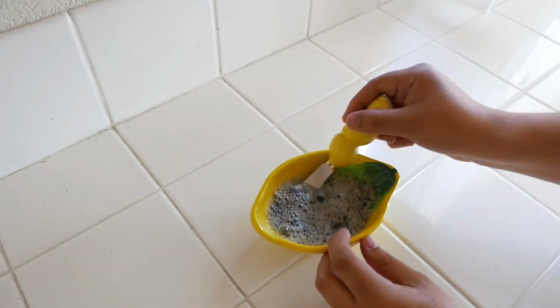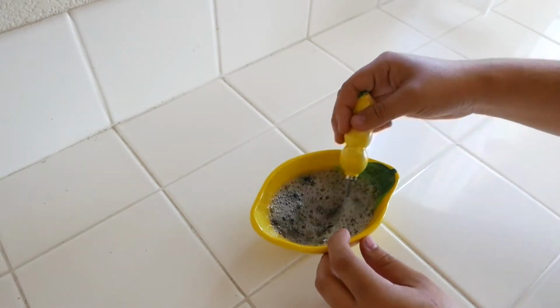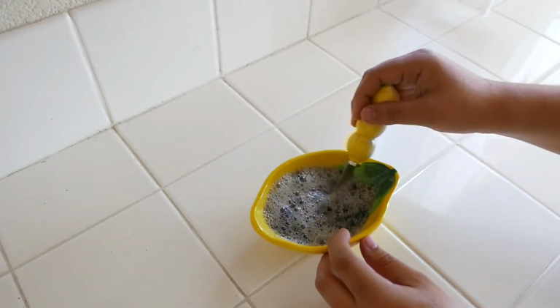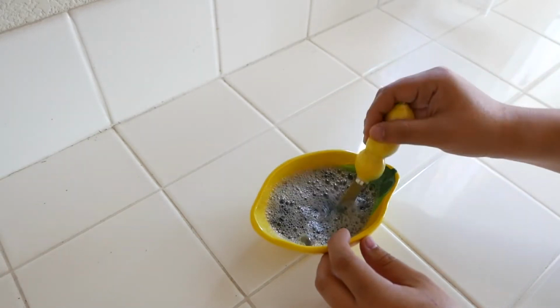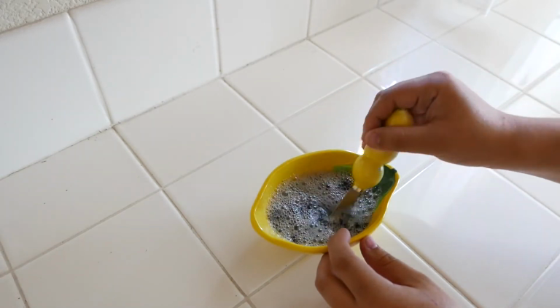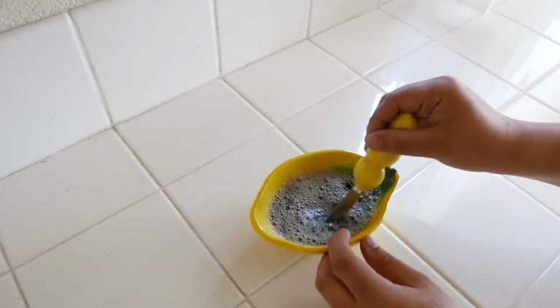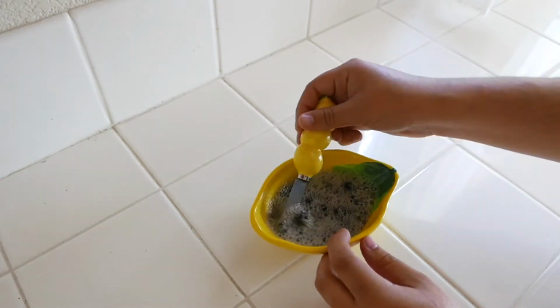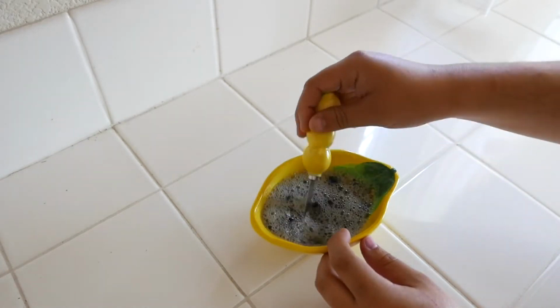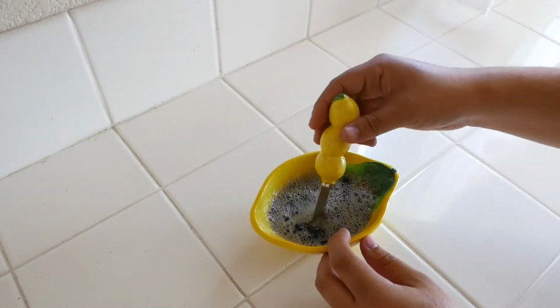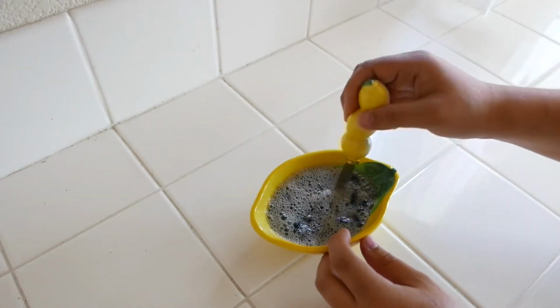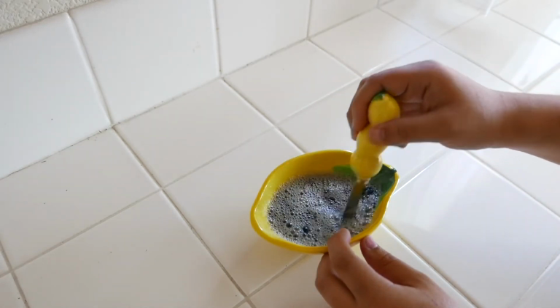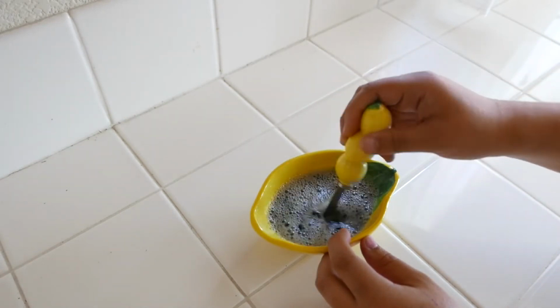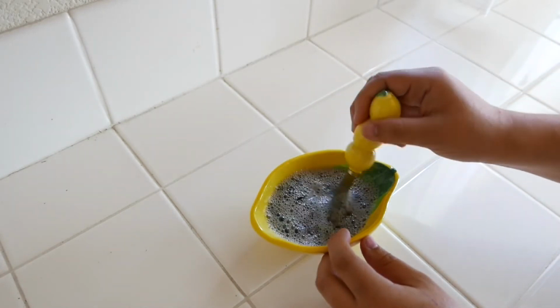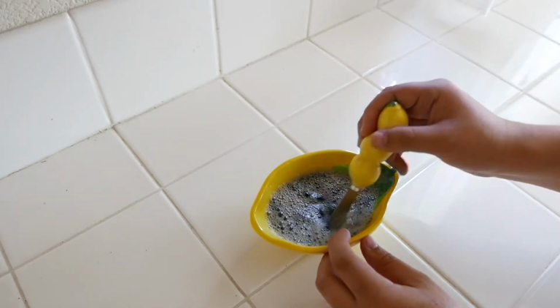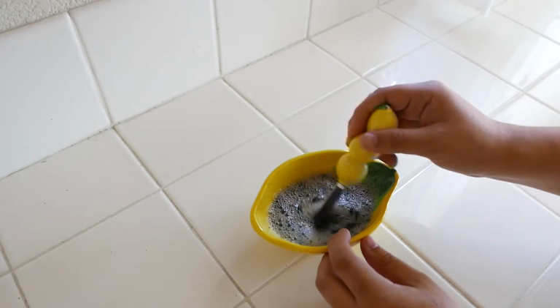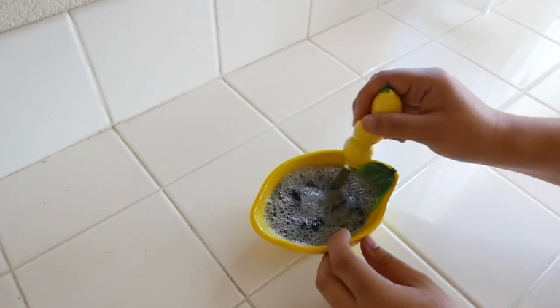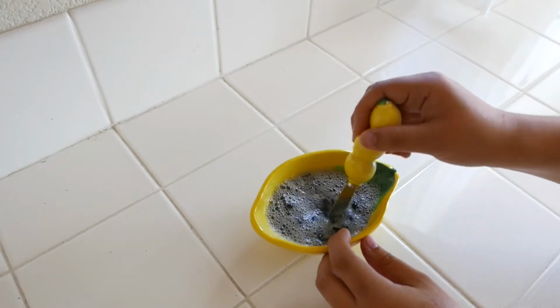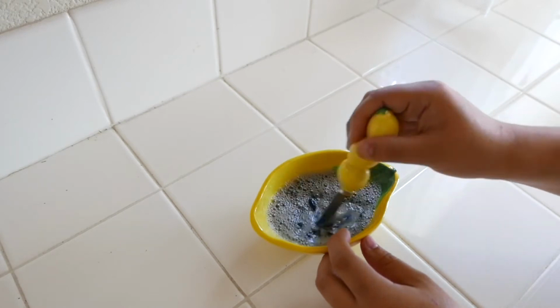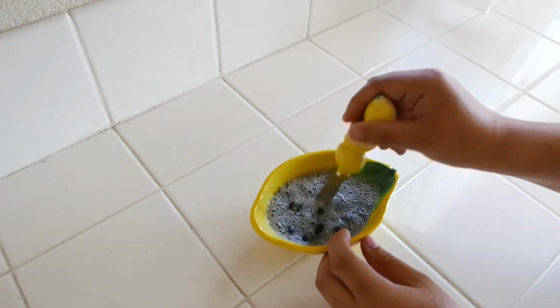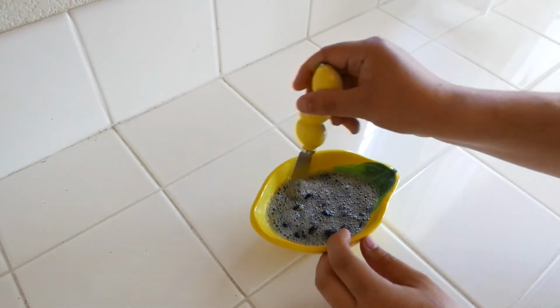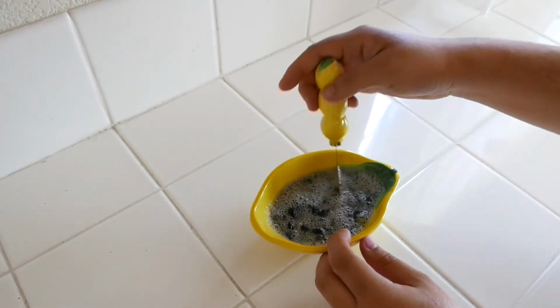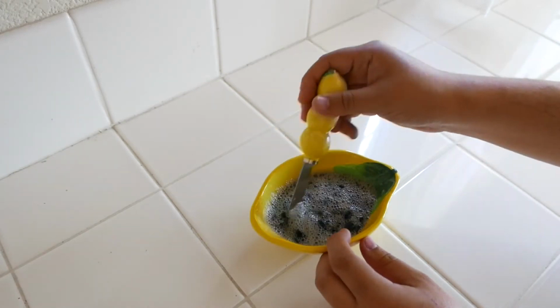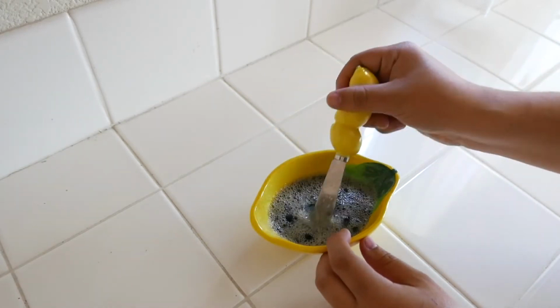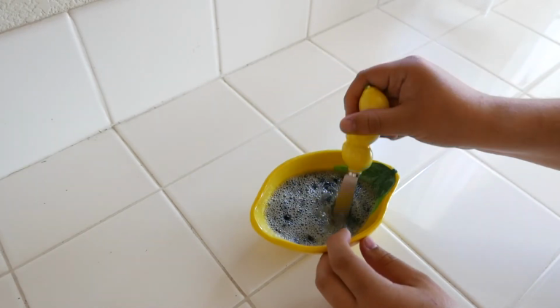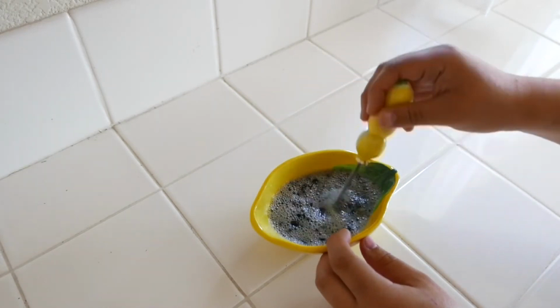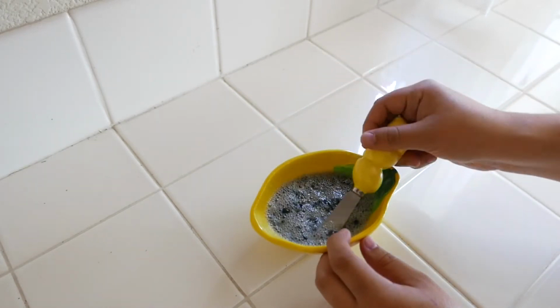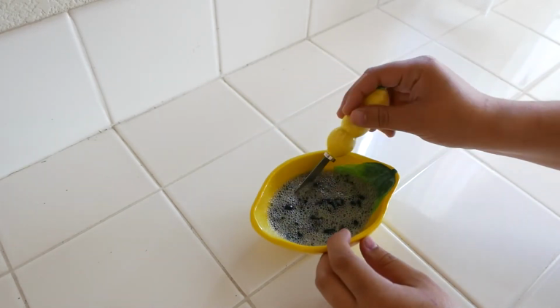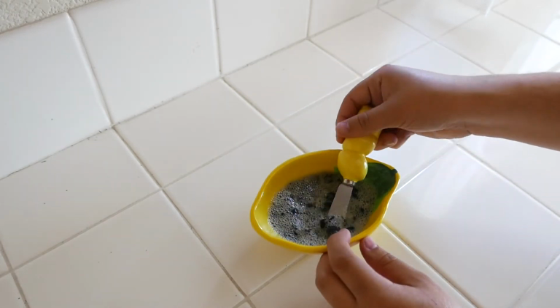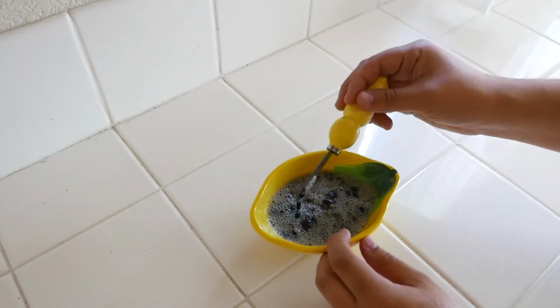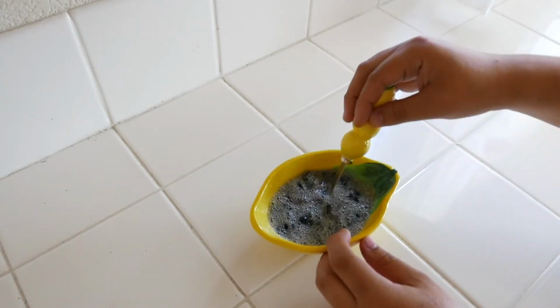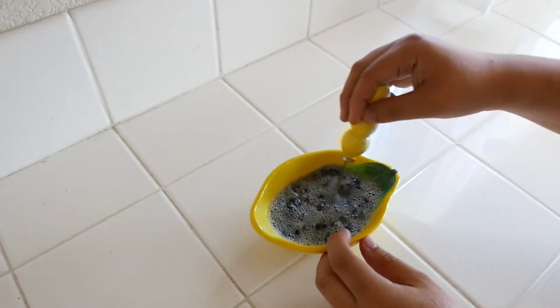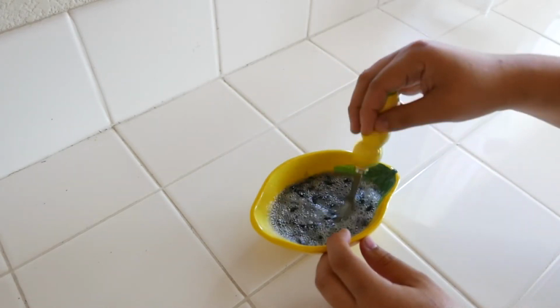Initially, the ingredients are going to look a little bit foamy and fizzy, but eventually, after a few minutes, the fizziness will subside and it will thicken.